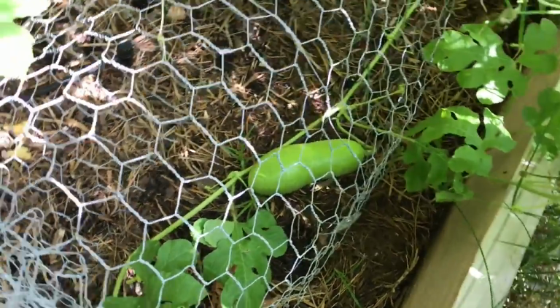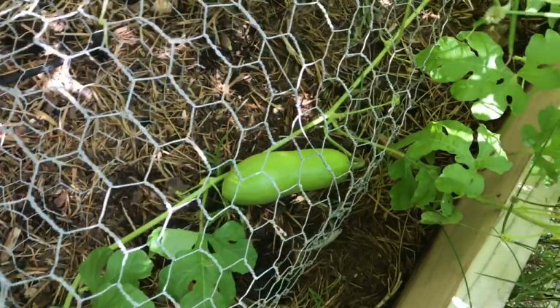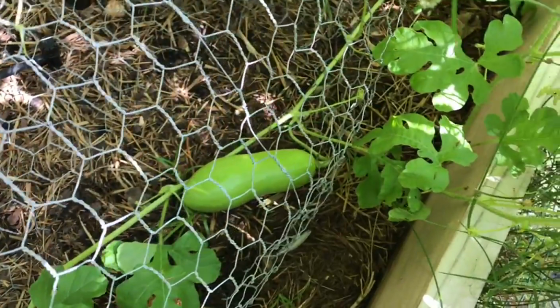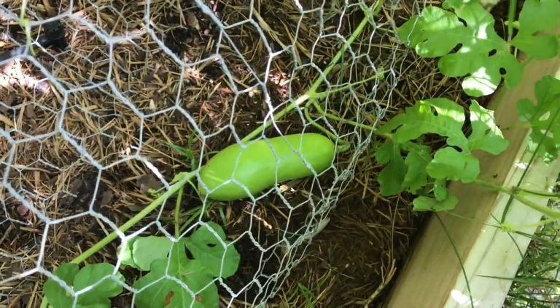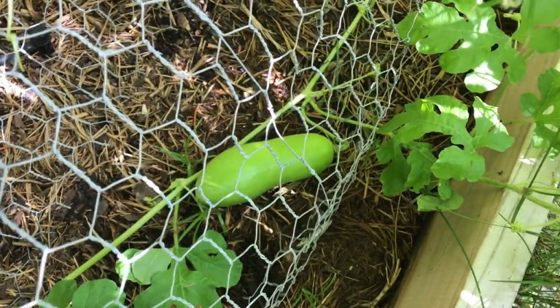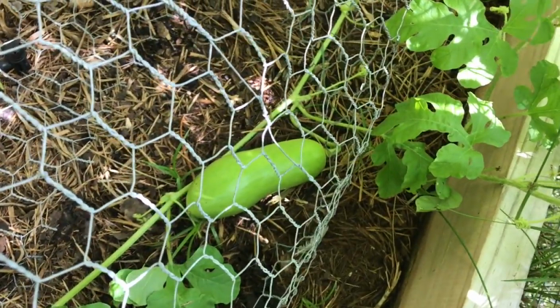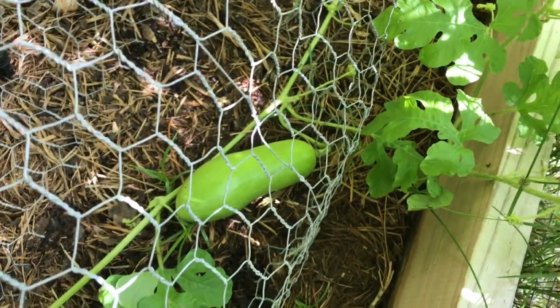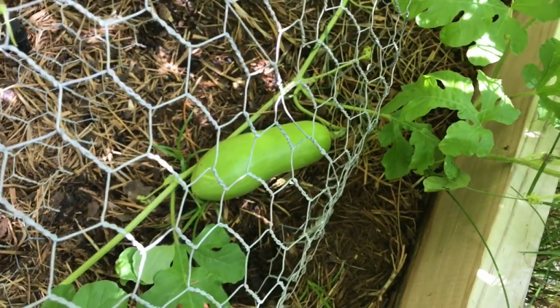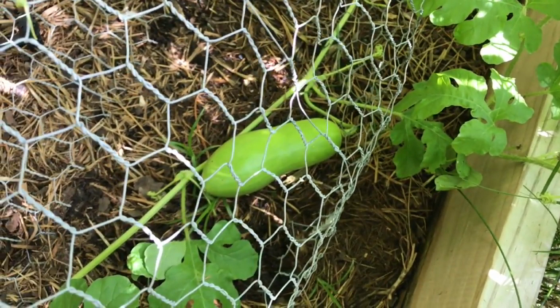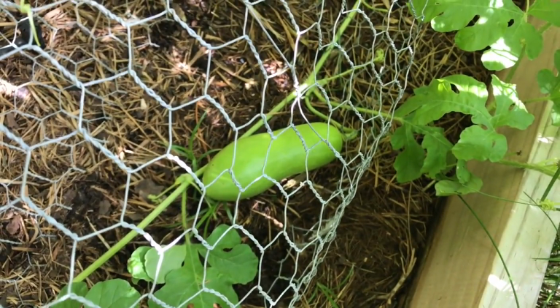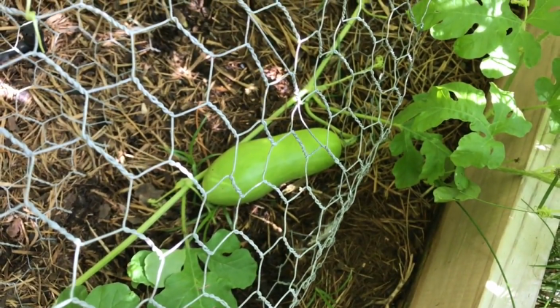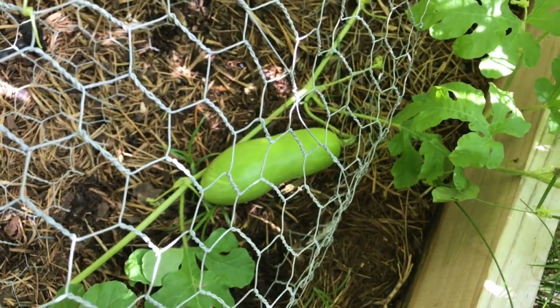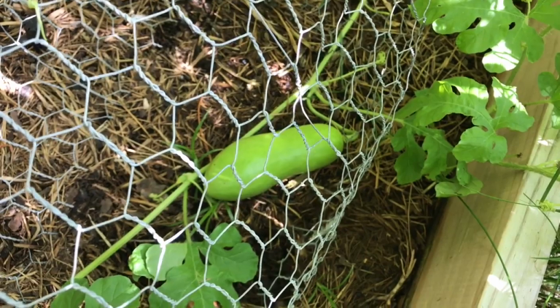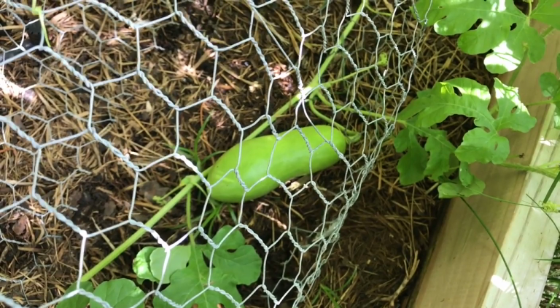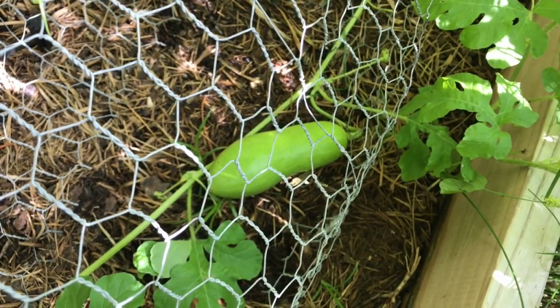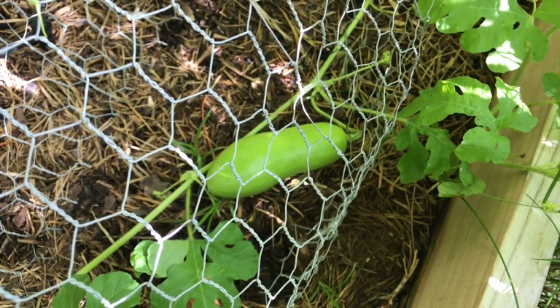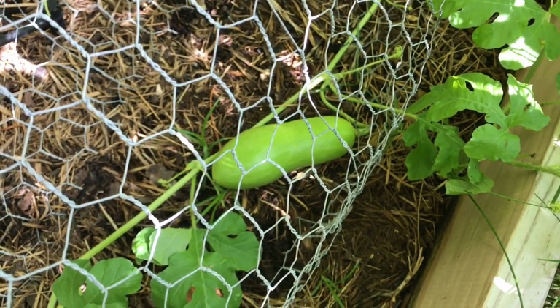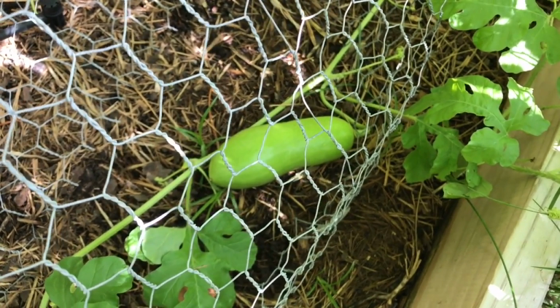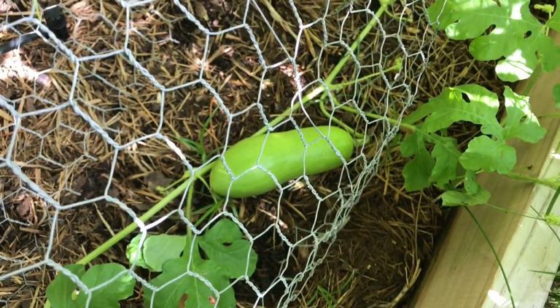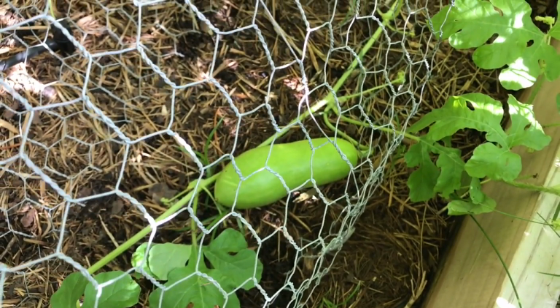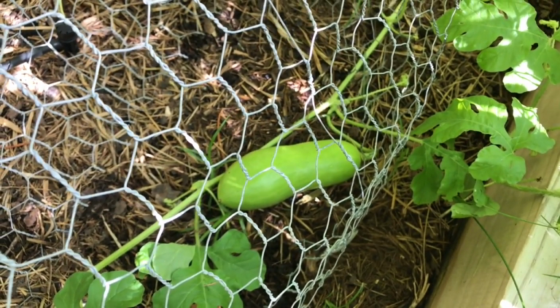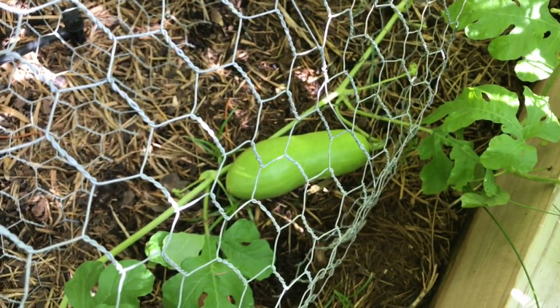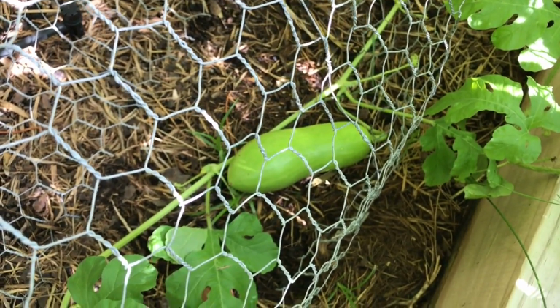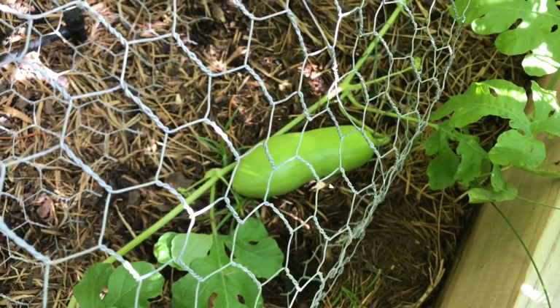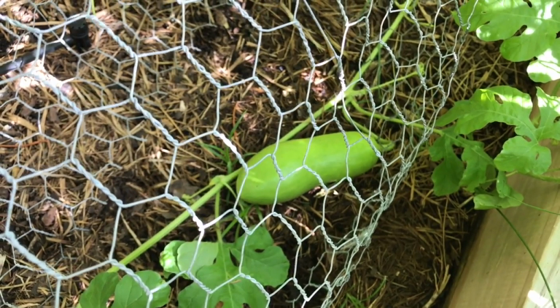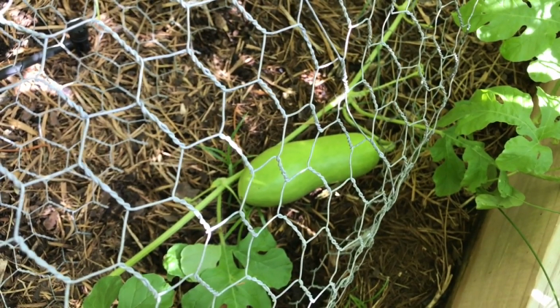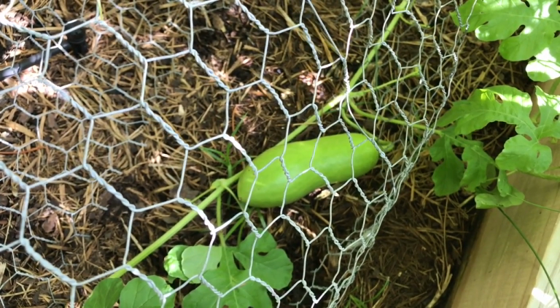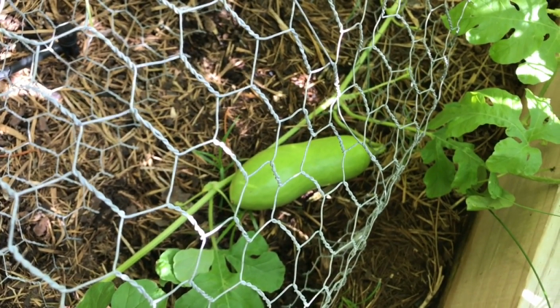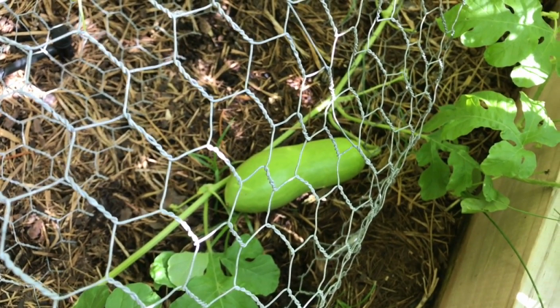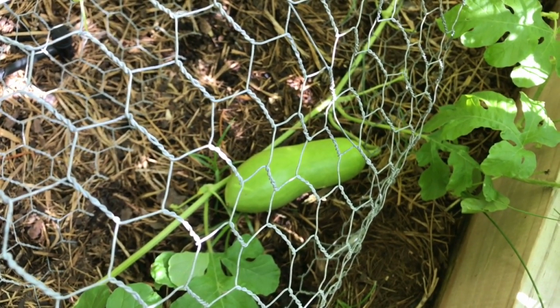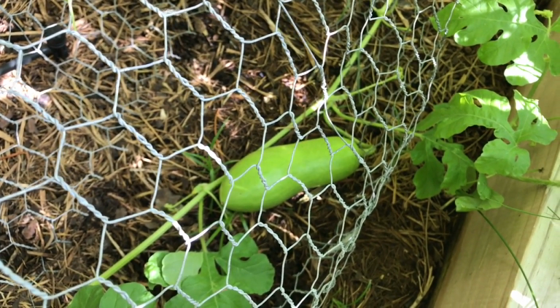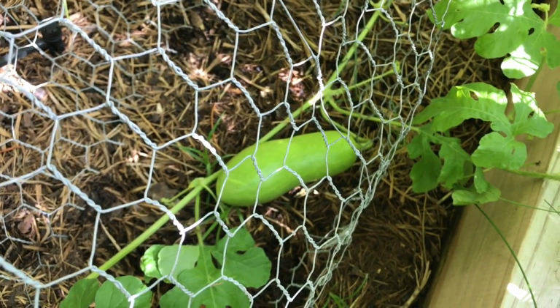Looks like it's a Charleston gray watermelon. Yeah, it's definitely a Charleston gray because the other two are Jubilees and Icebox, and there's no lines on this, no striping, so it's definitely one of my Charleston grays.